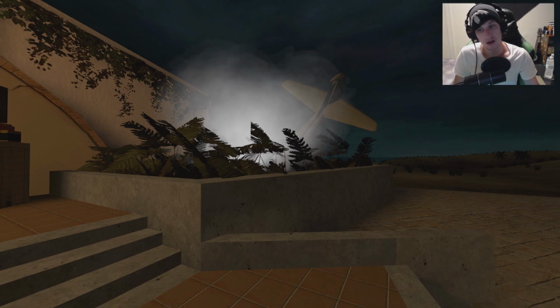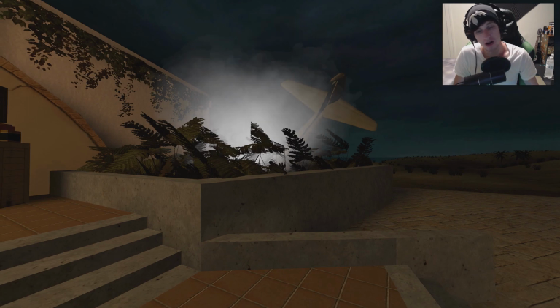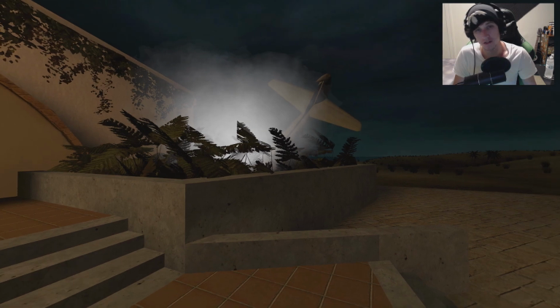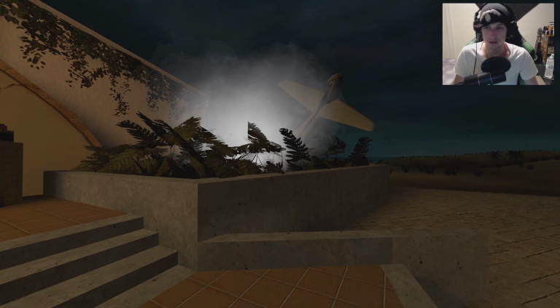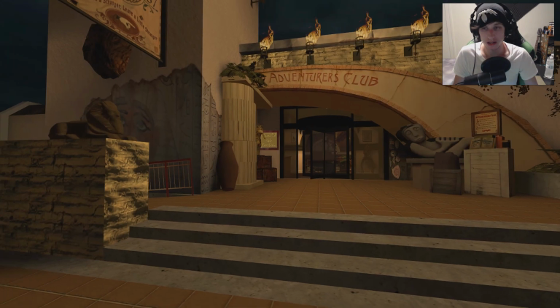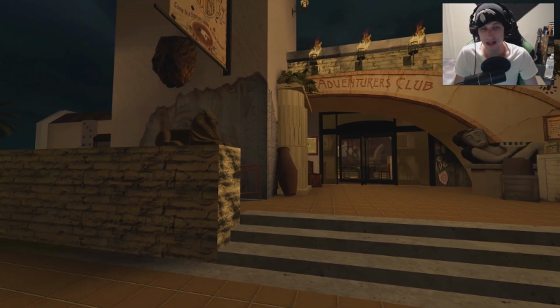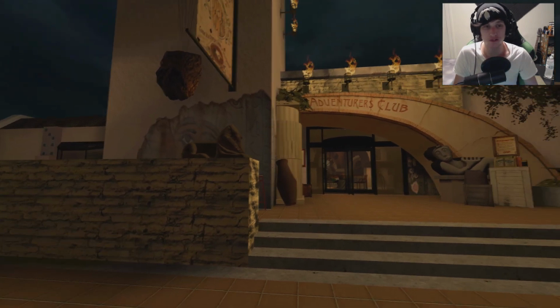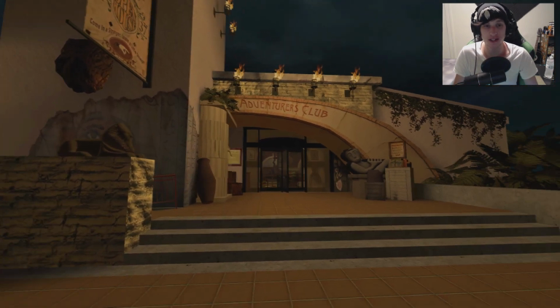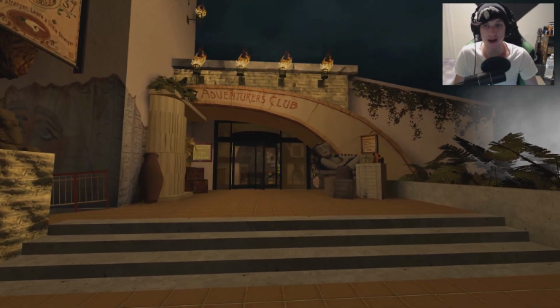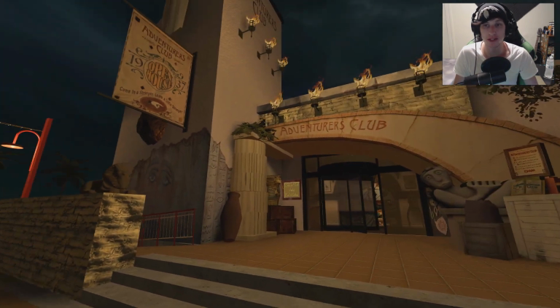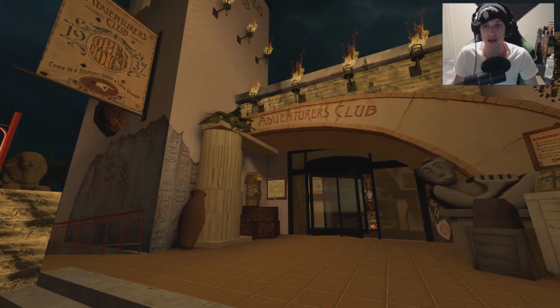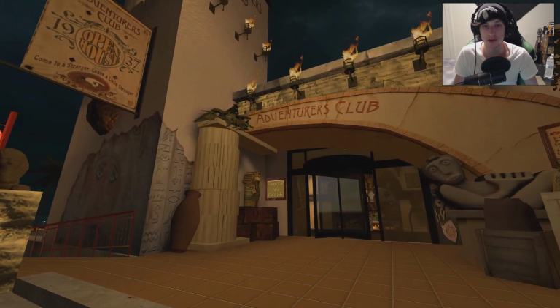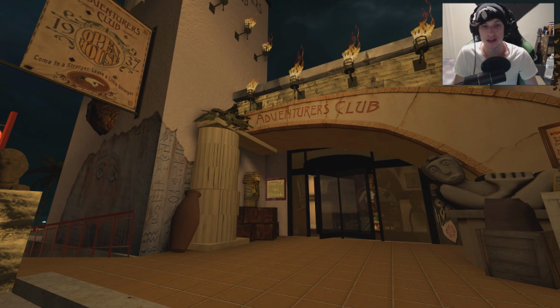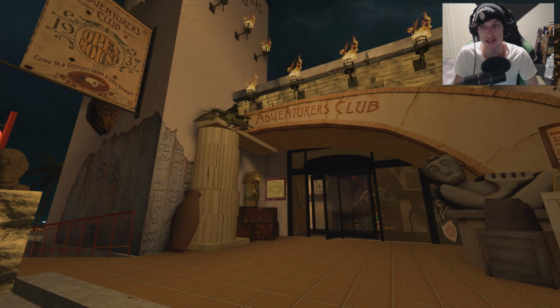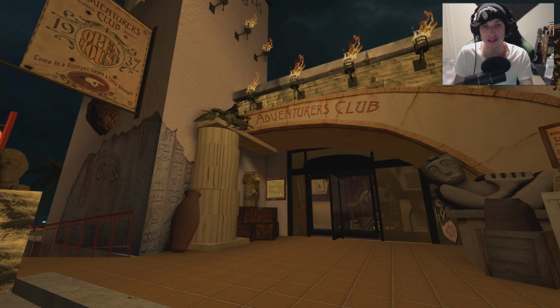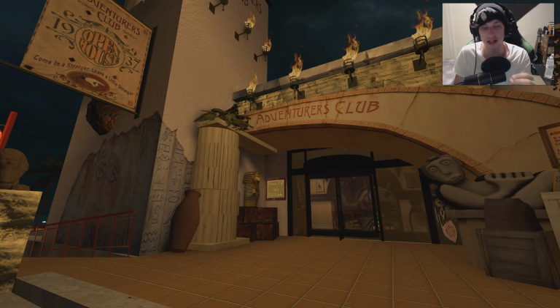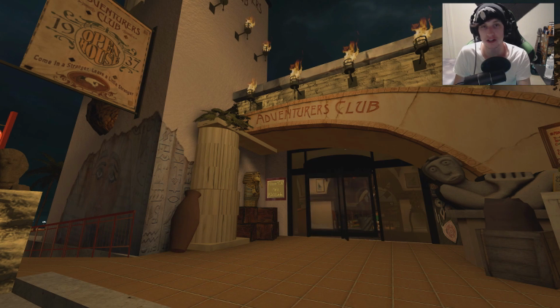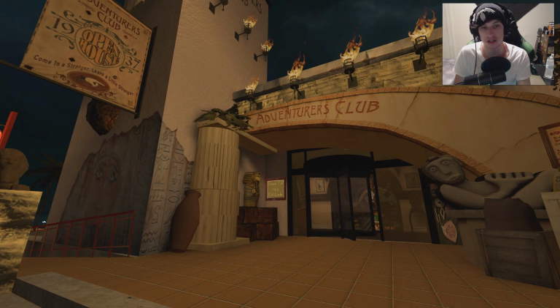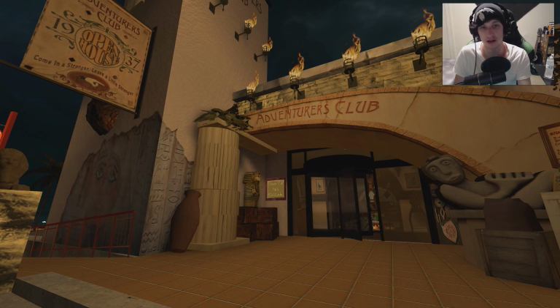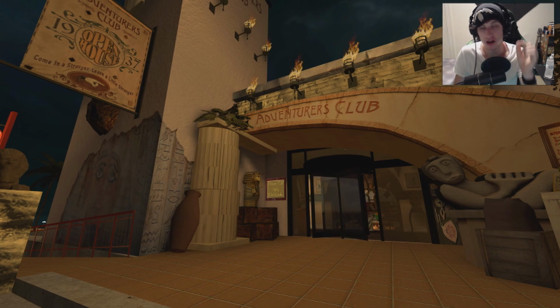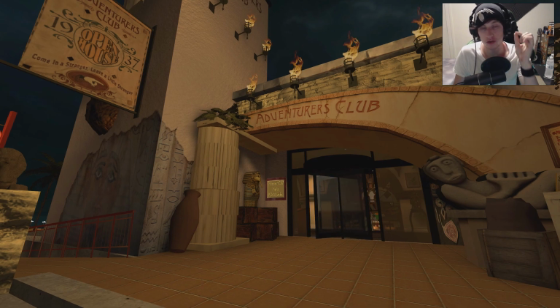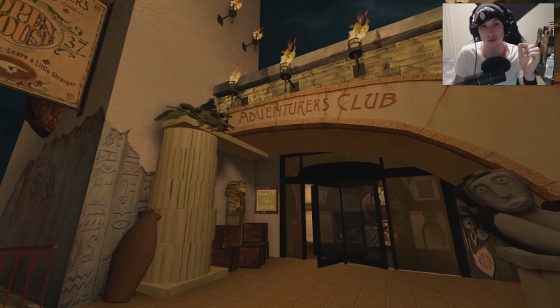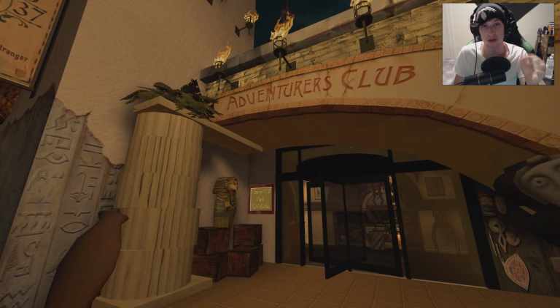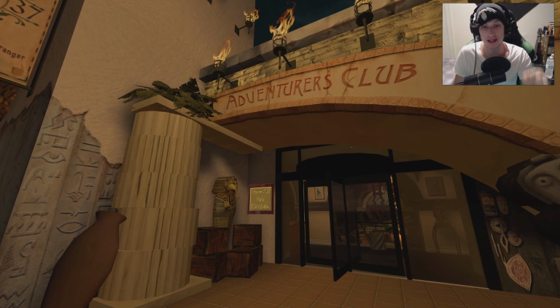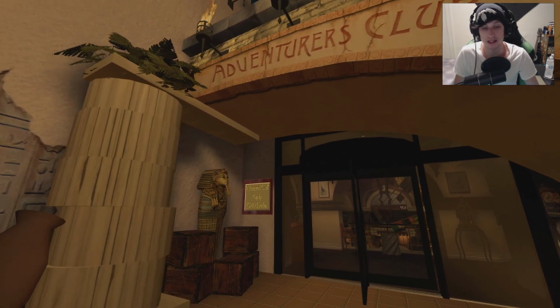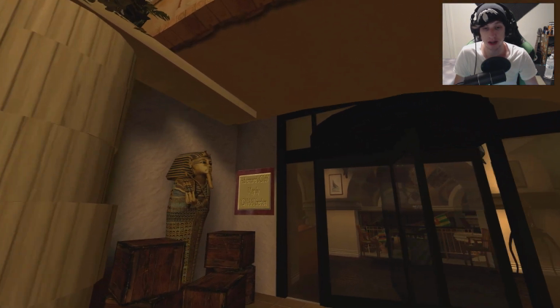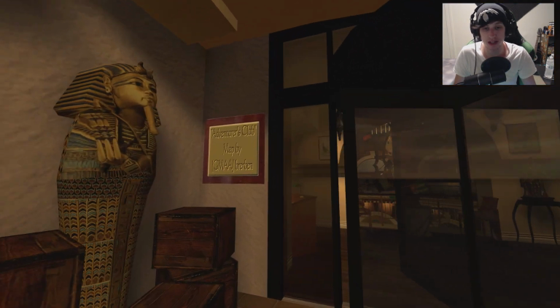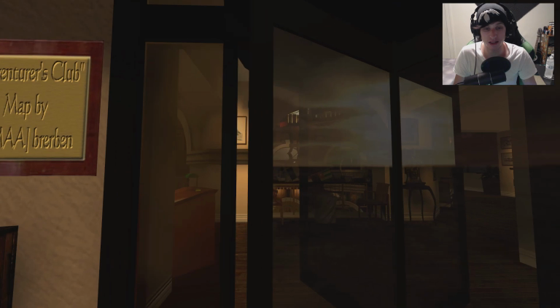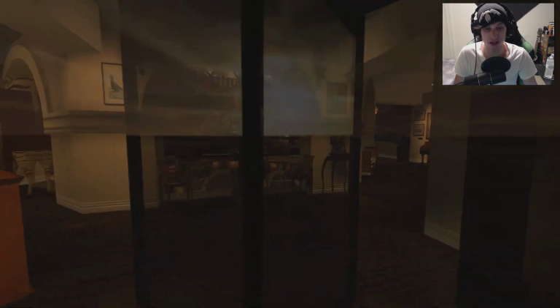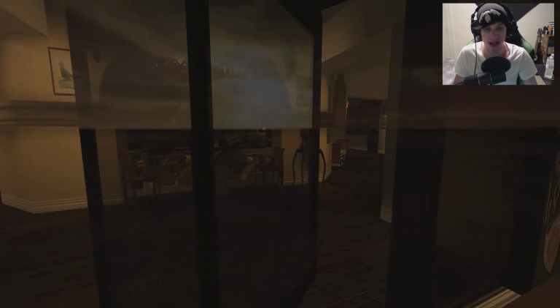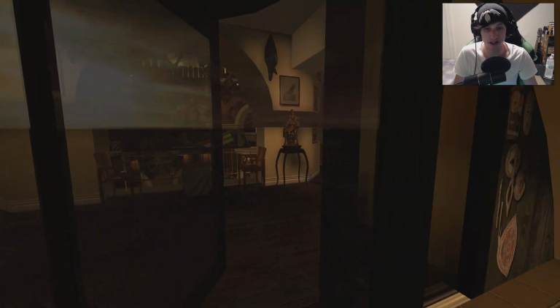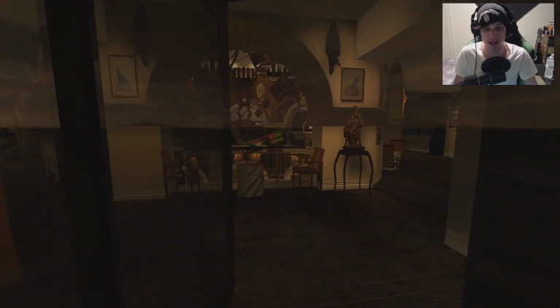And I figured what better way than to do it in a Kingdom Hearts map? Well, I couldn't find one. Instead, I looked for a Disney map and this came up. This is the Disney Adventurers Club, which was a real place, but I think that they took it down in like 2008.